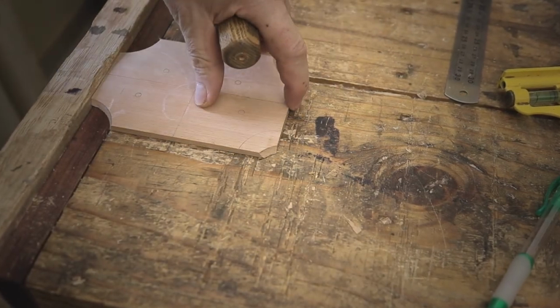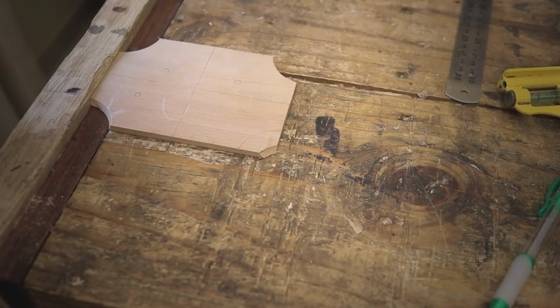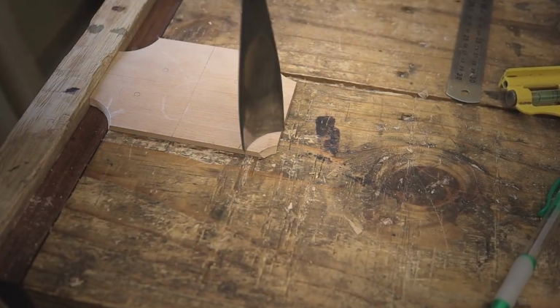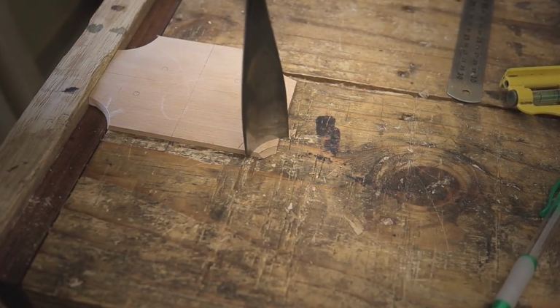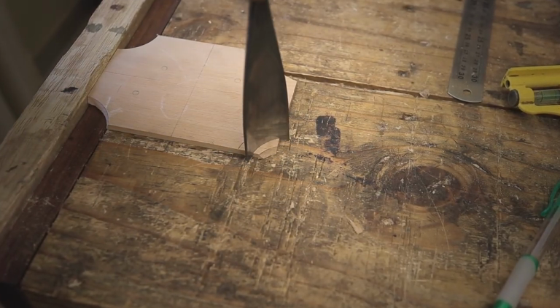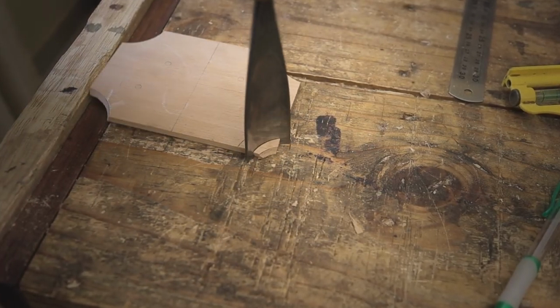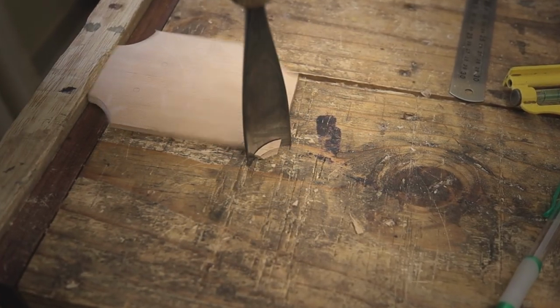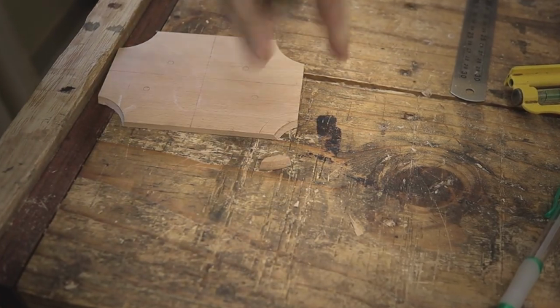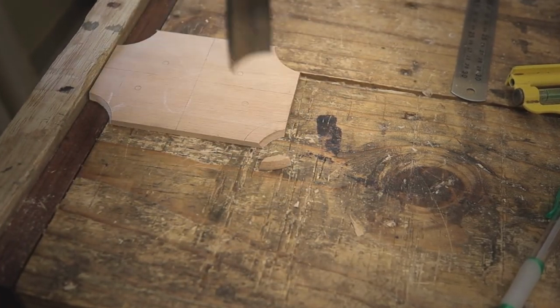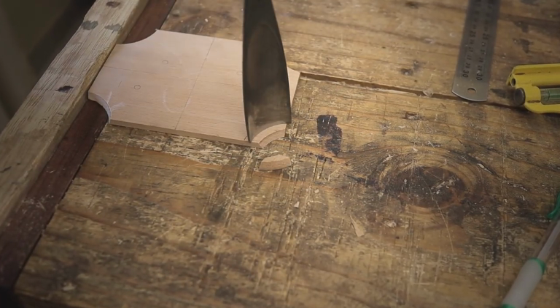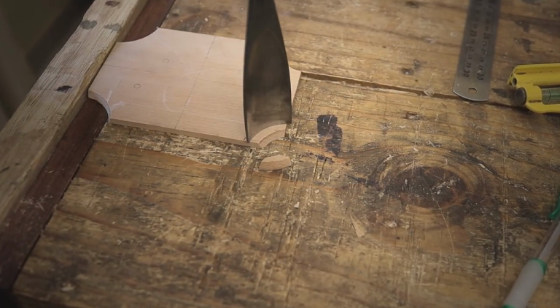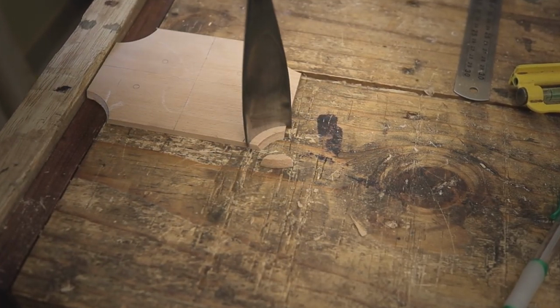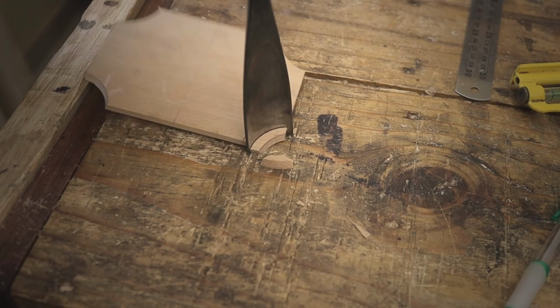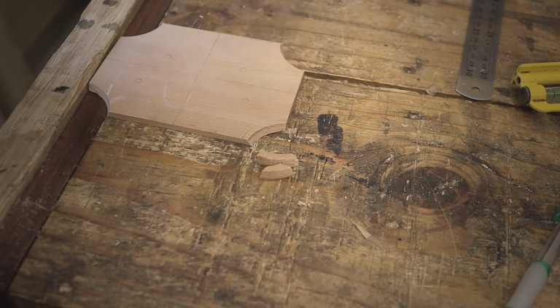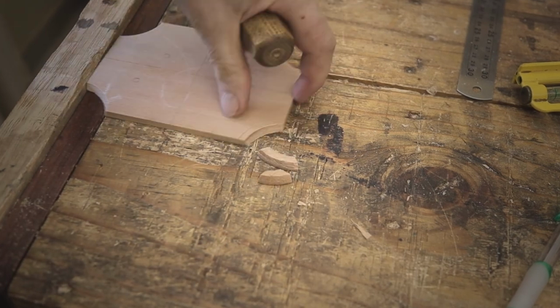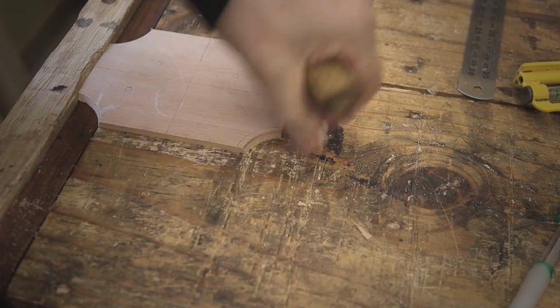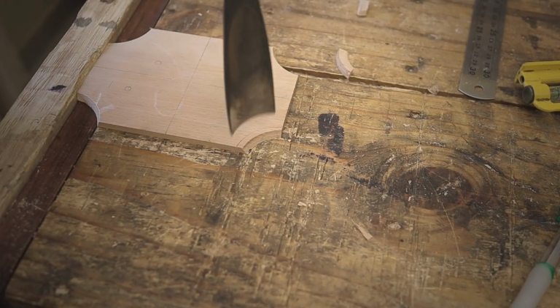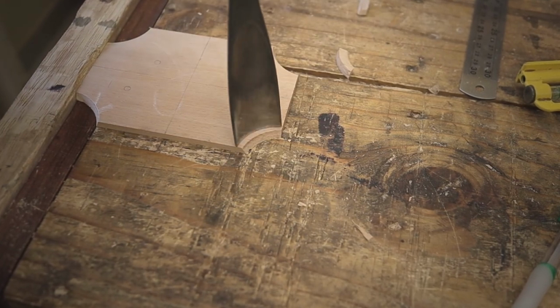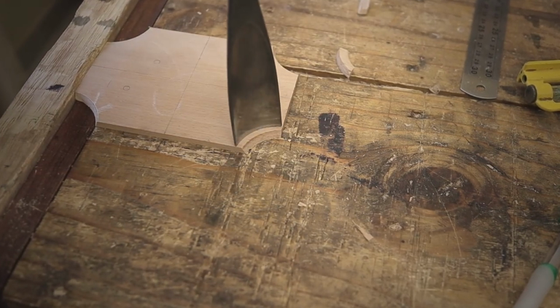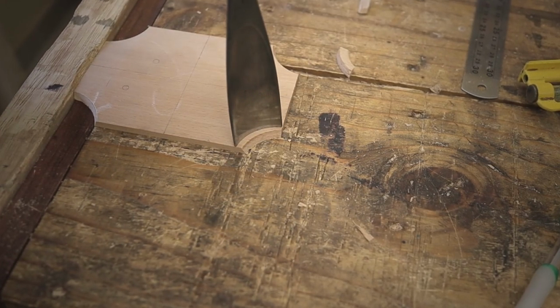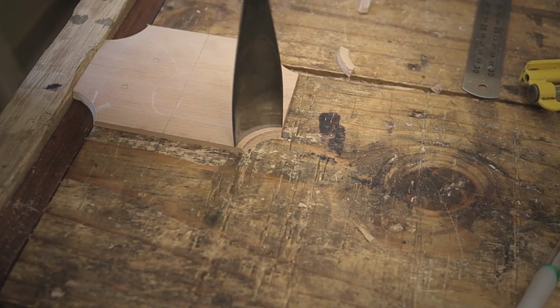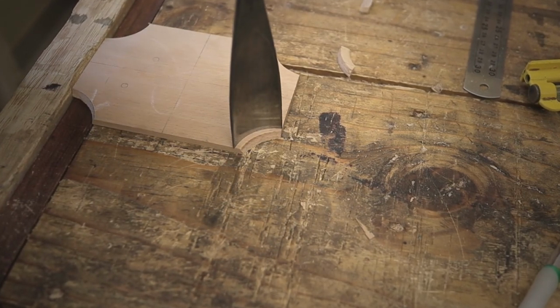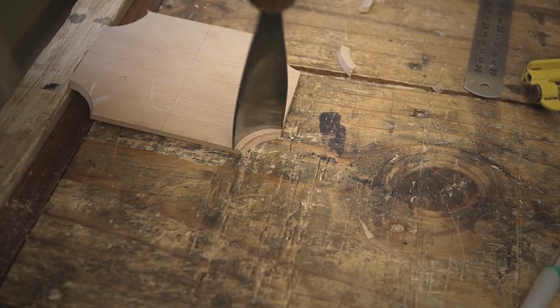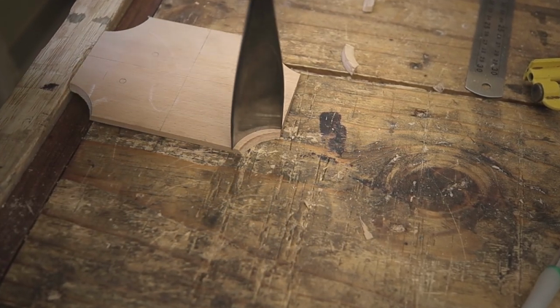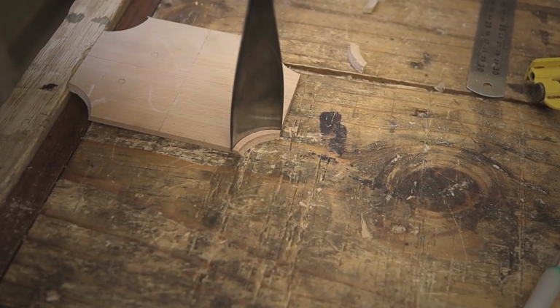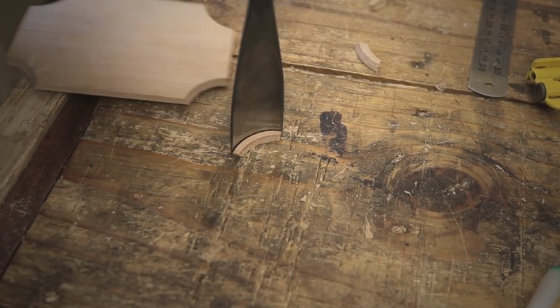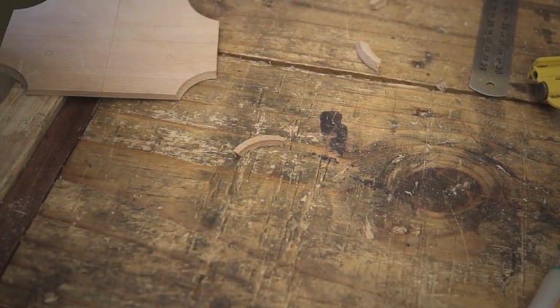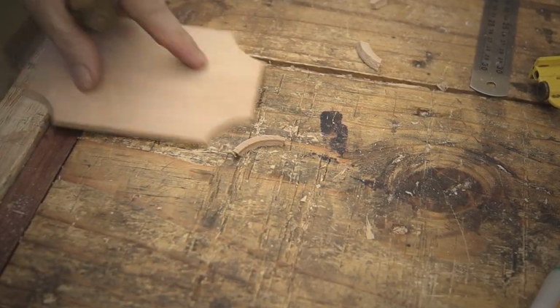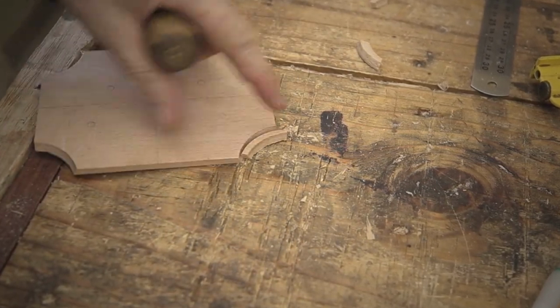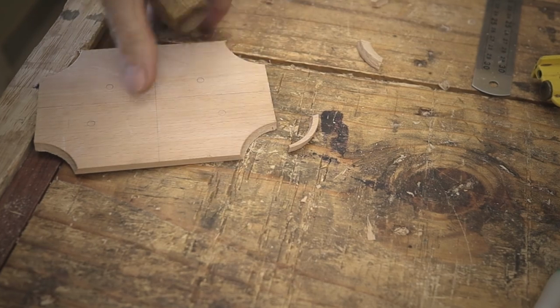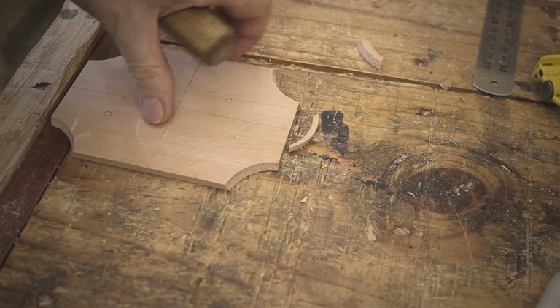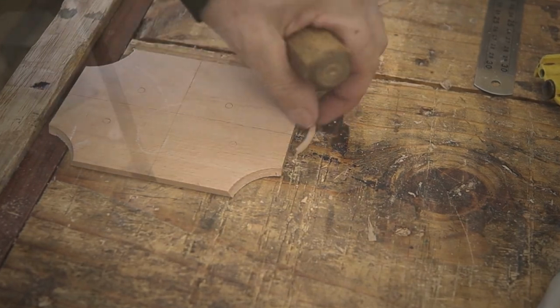To add some extra thickness to the side of the box, I'm adding these panels so it will actually take the screws for the carry handles for the chest at the end of the day.